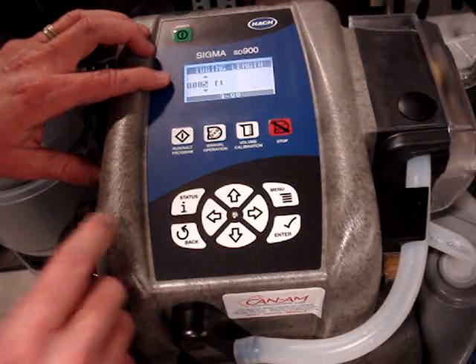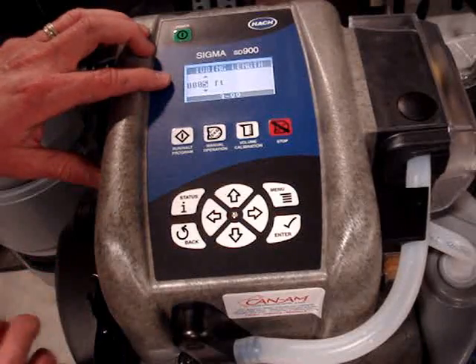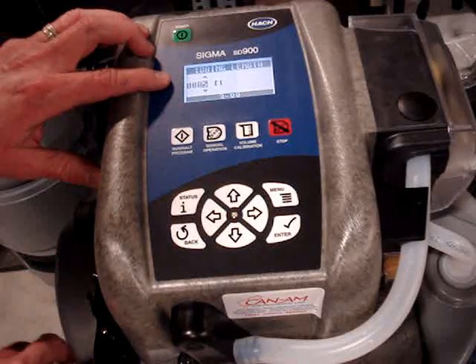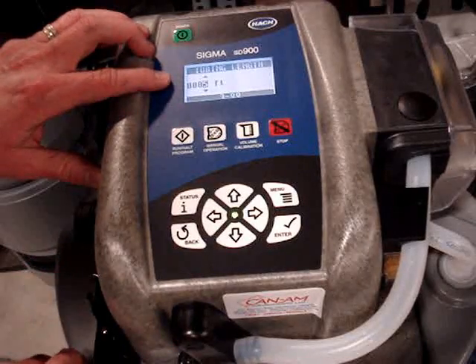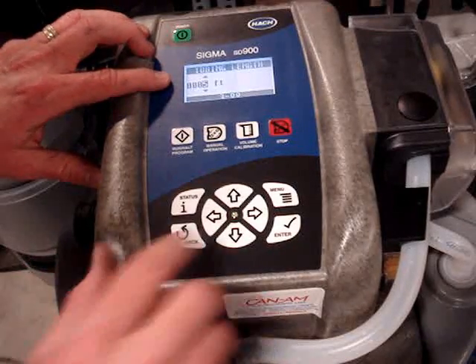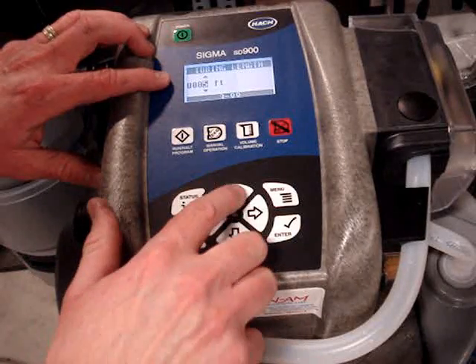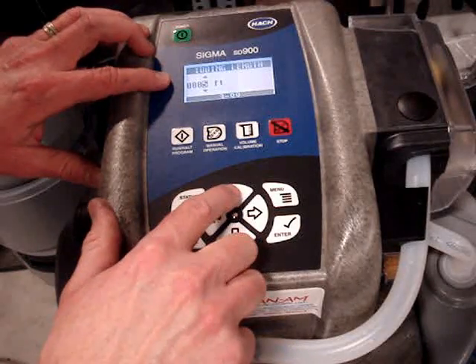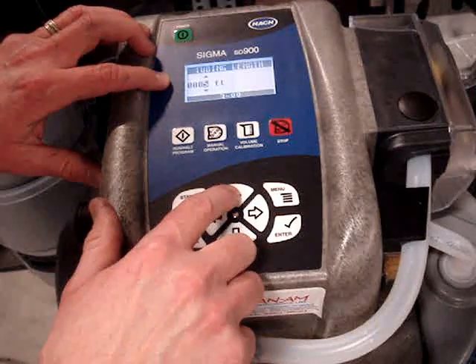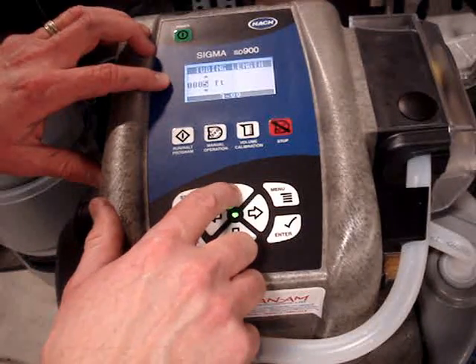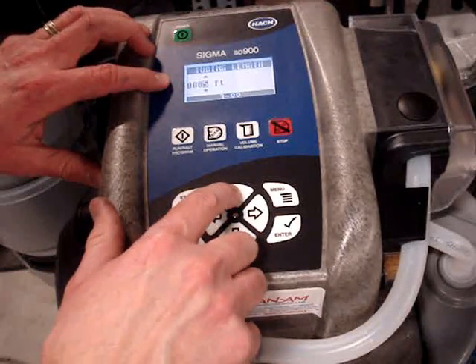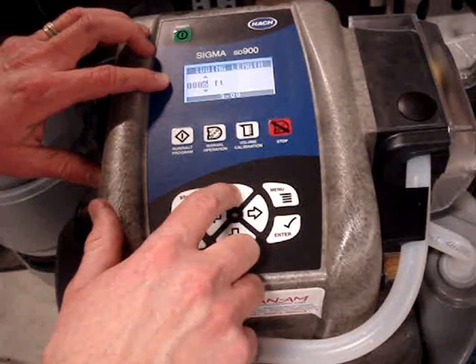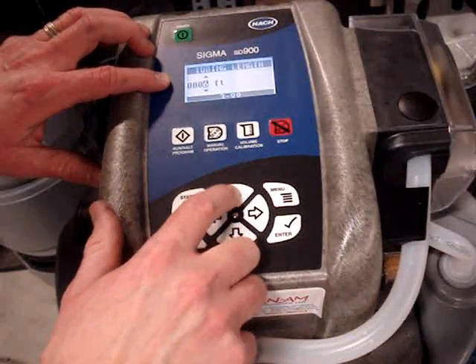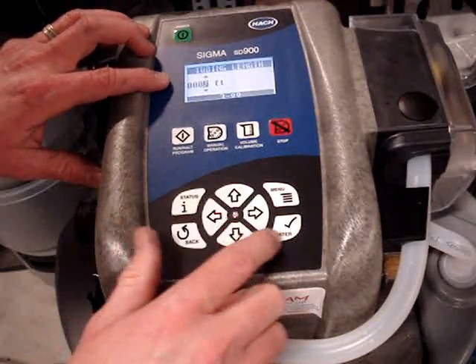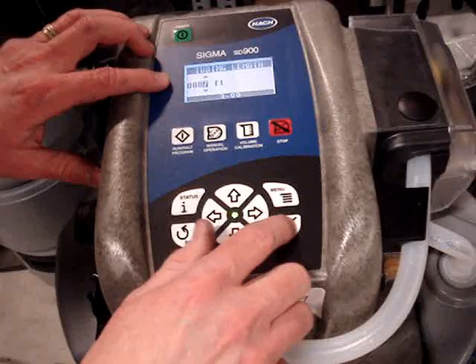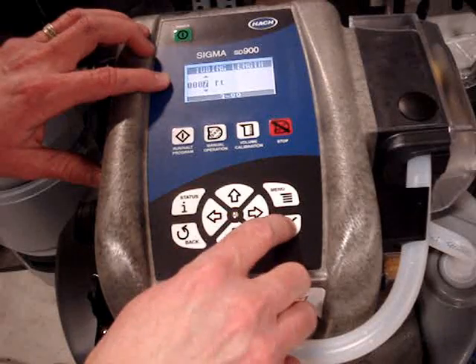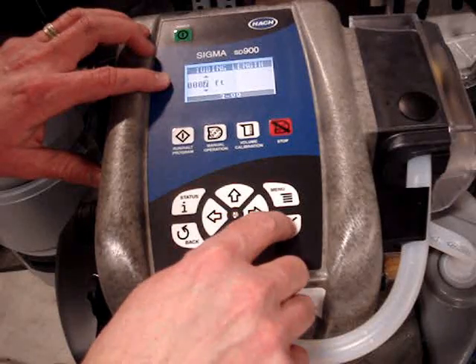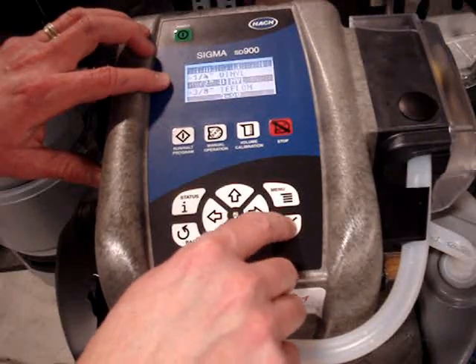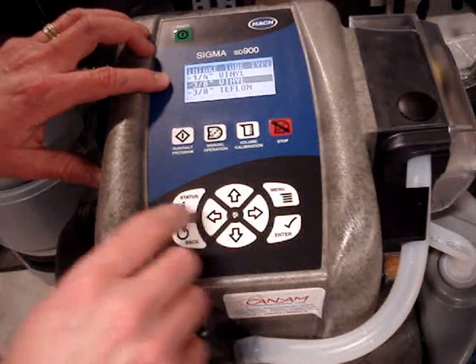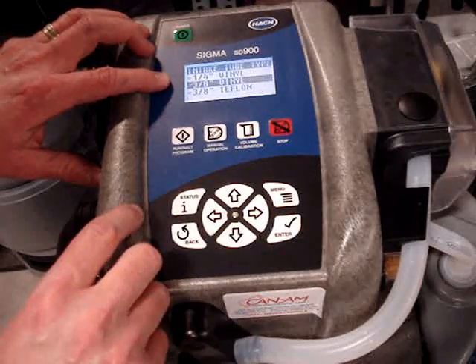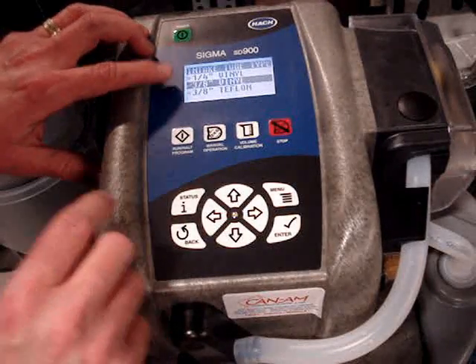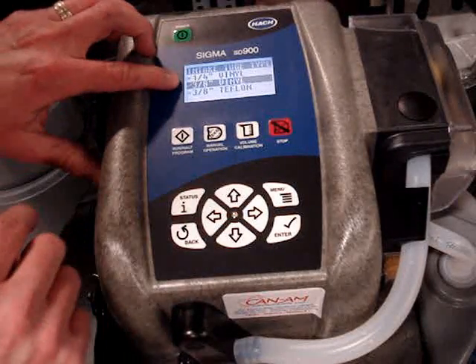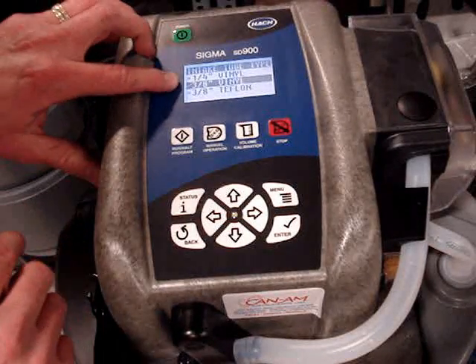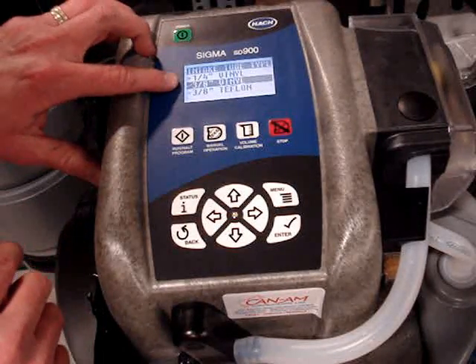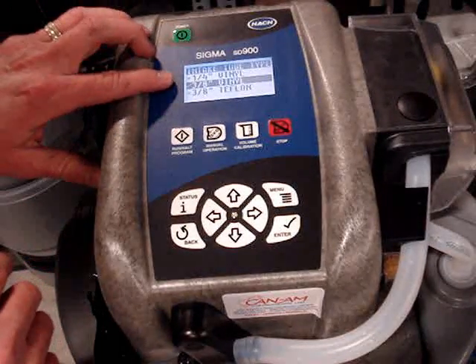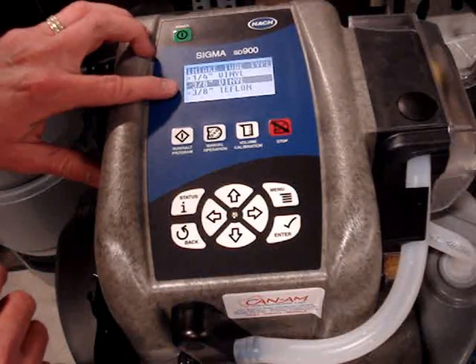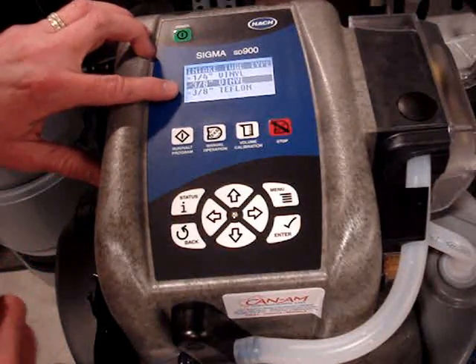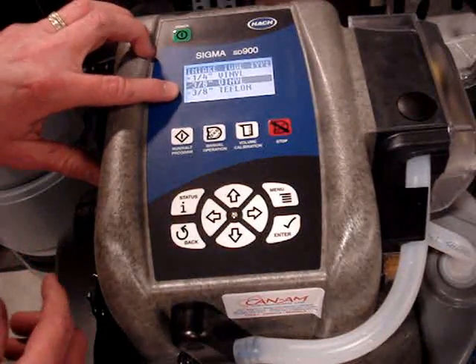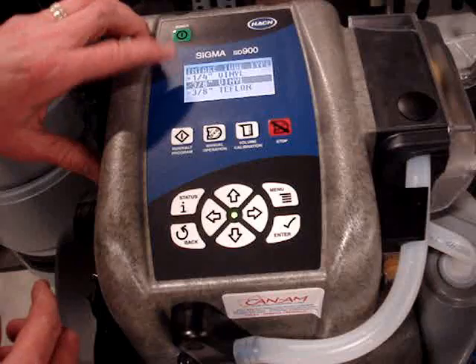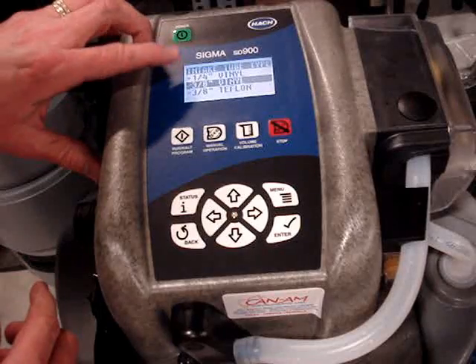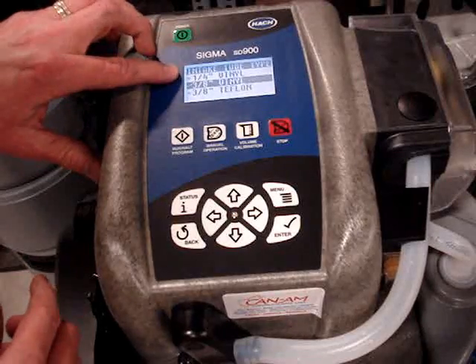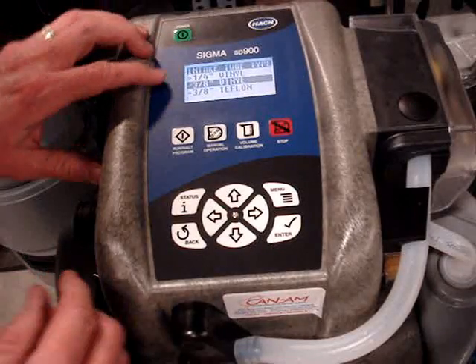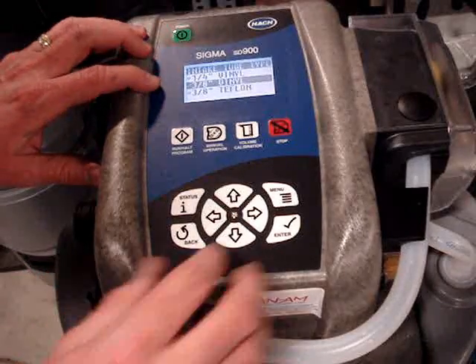The intake tubing length is 7 feet — it's not 5, so I move that up to 7. It is 3/8 vinyl; we have options for 3/8 Teflon and quarter-inch vinyl as well.